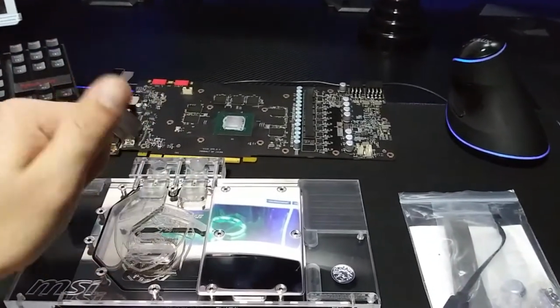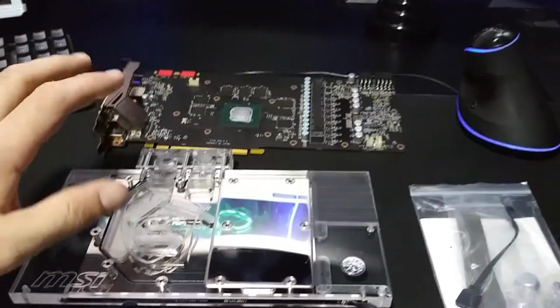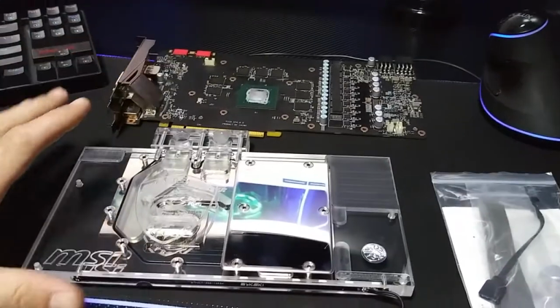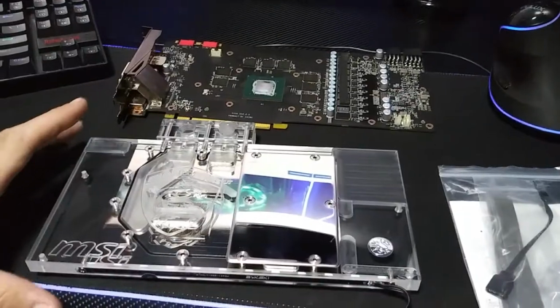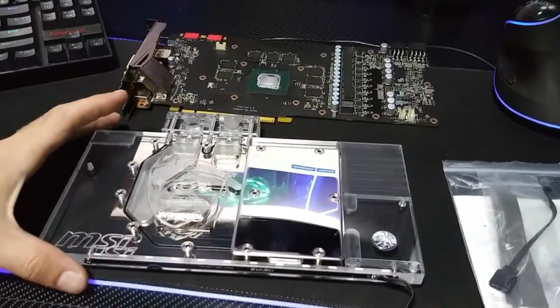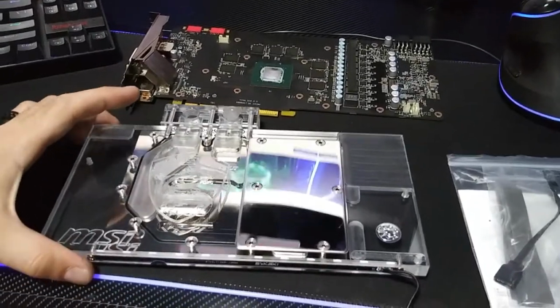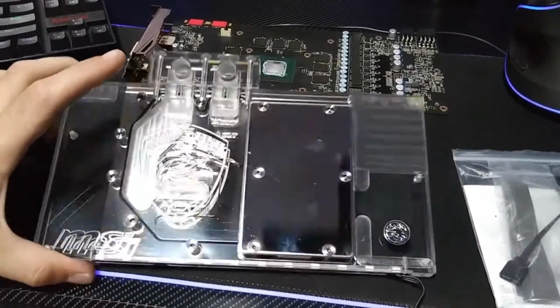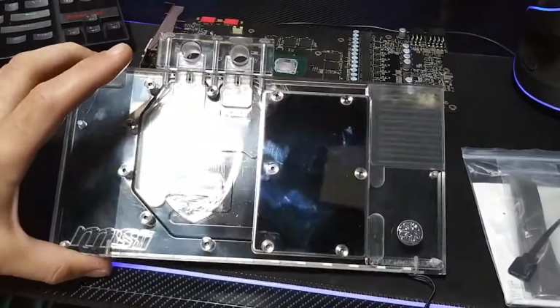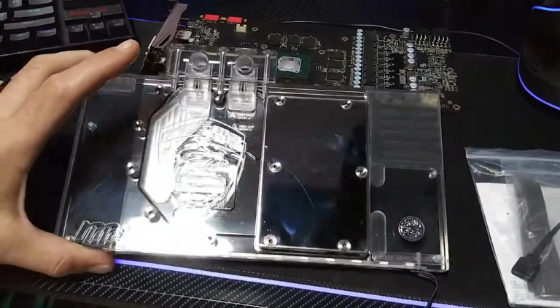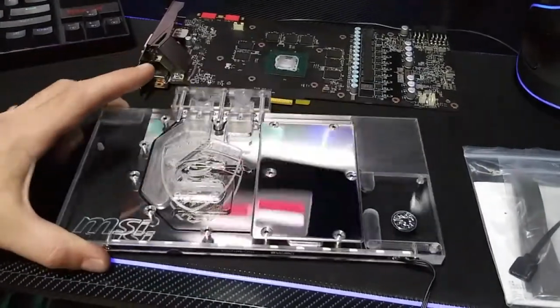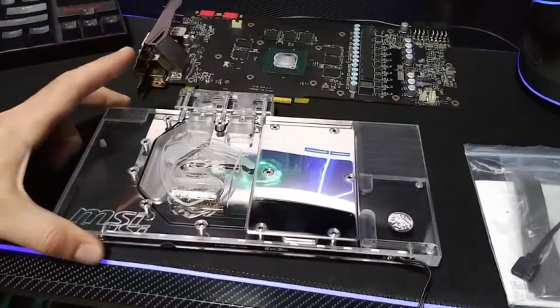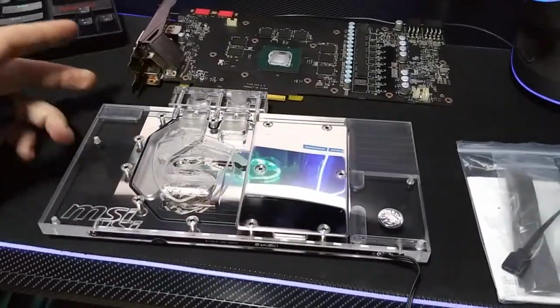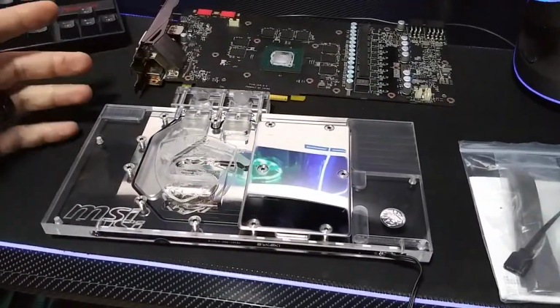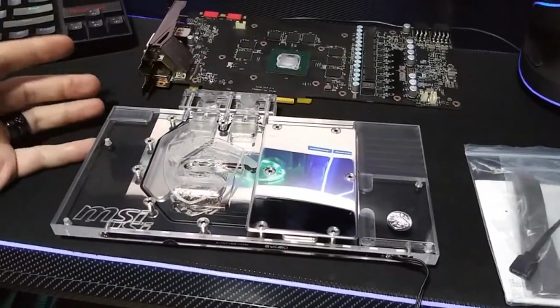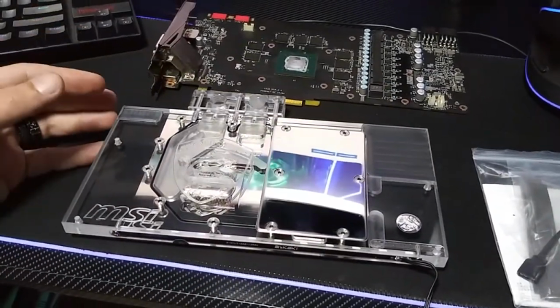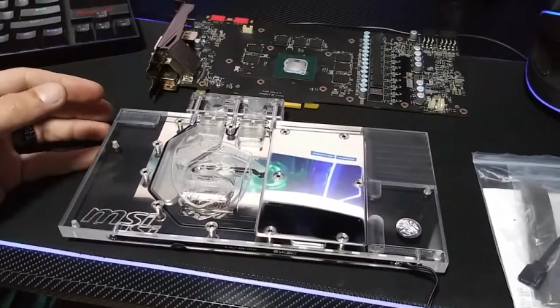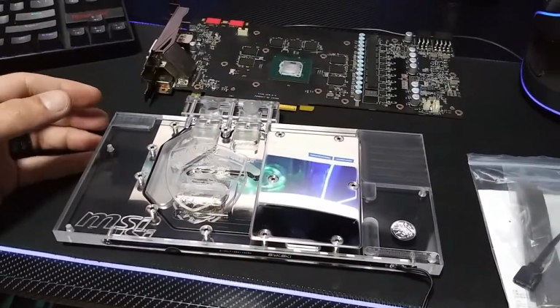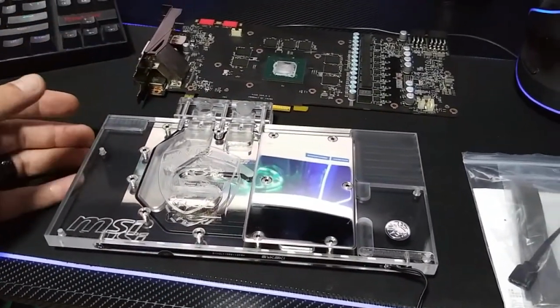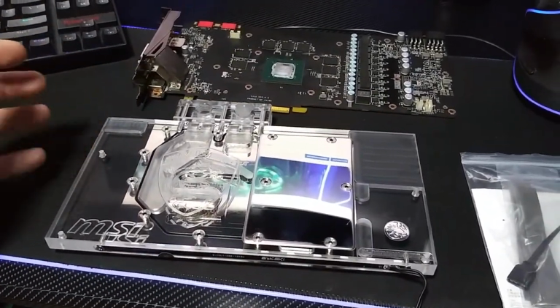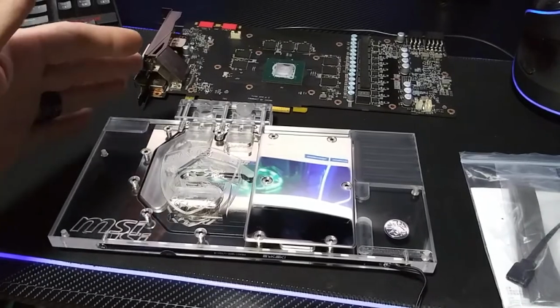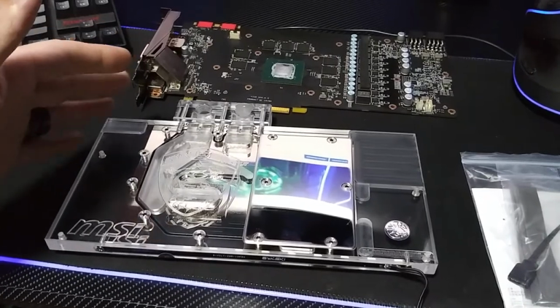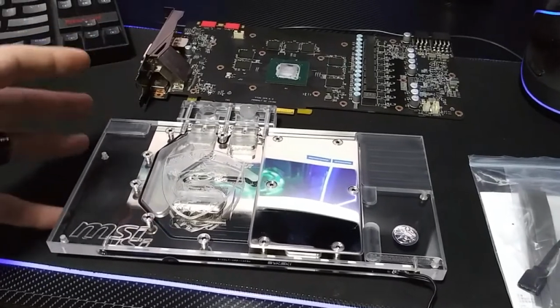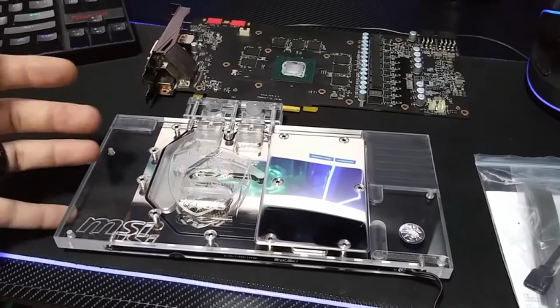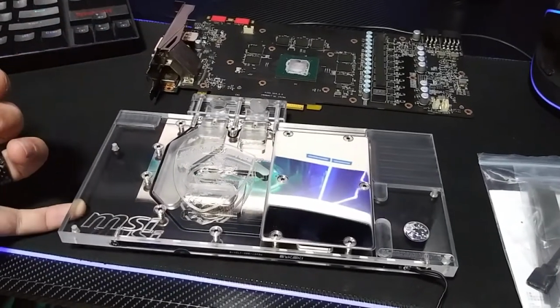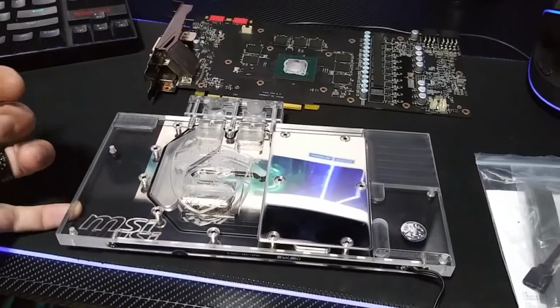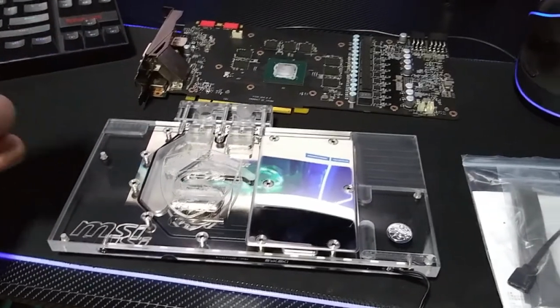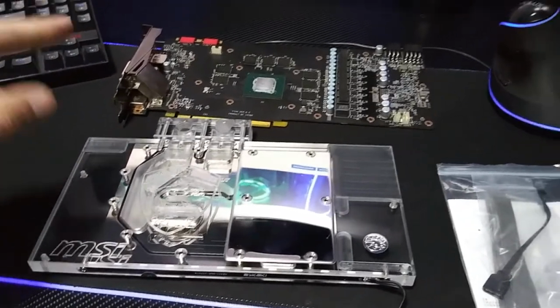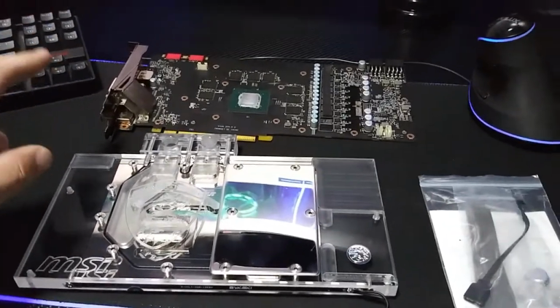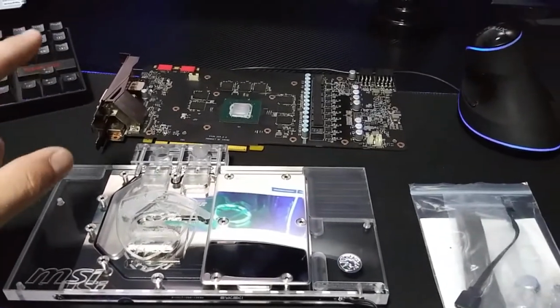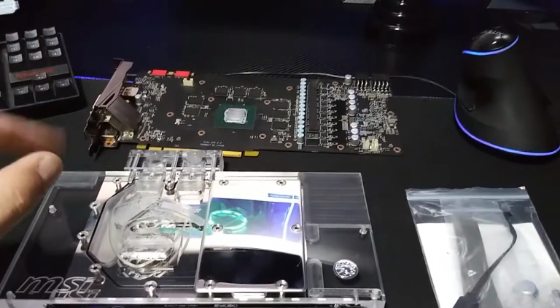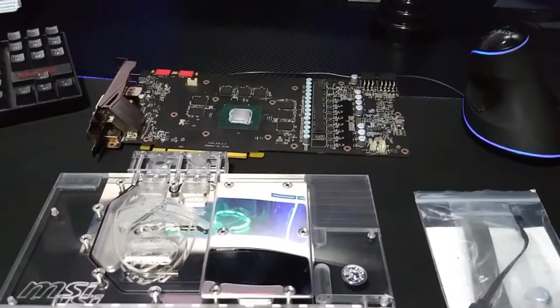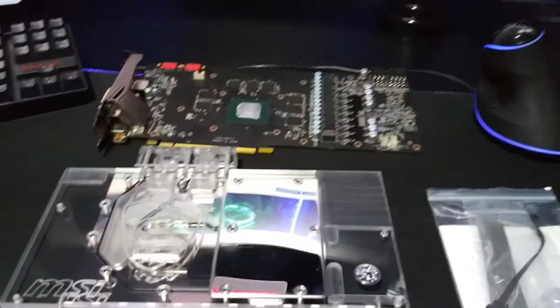I actually have two of these now. I got one for a Strix card and now I got one for an MSI card. But anyway, let's go ahead and merge these two together.